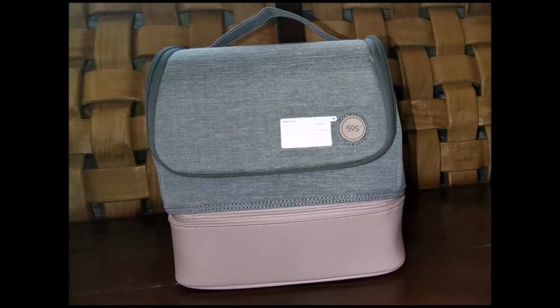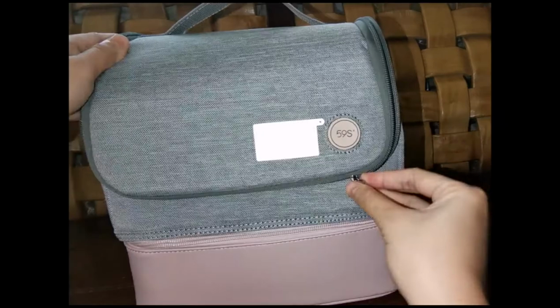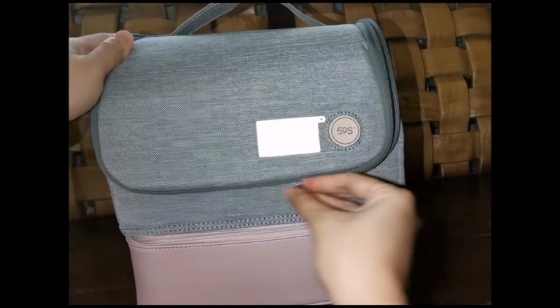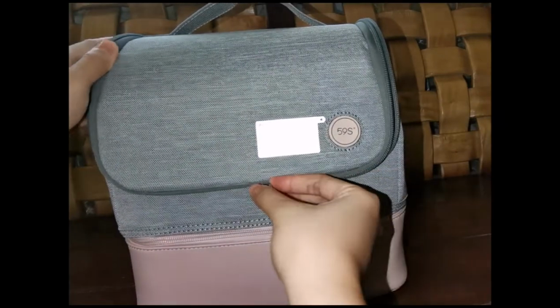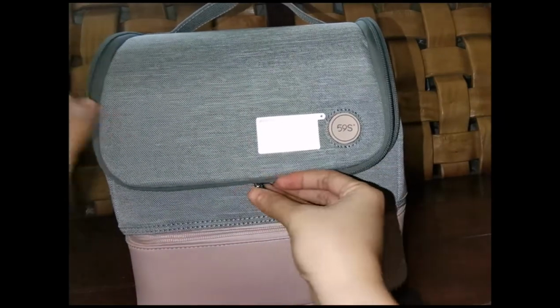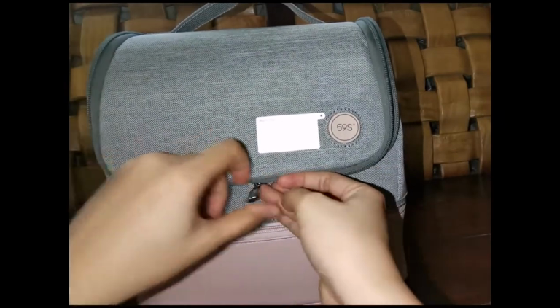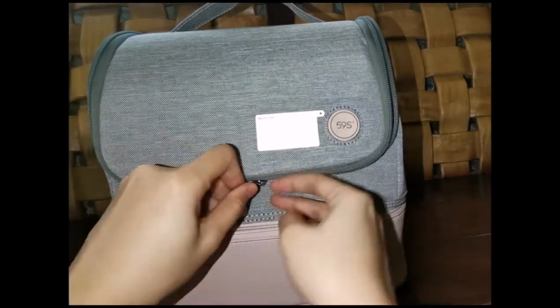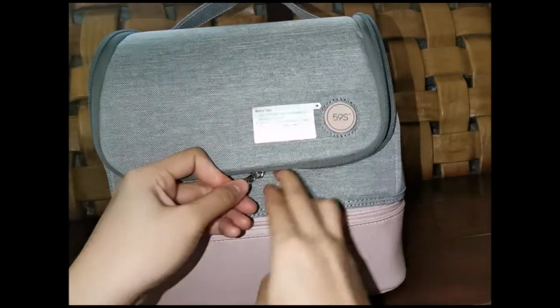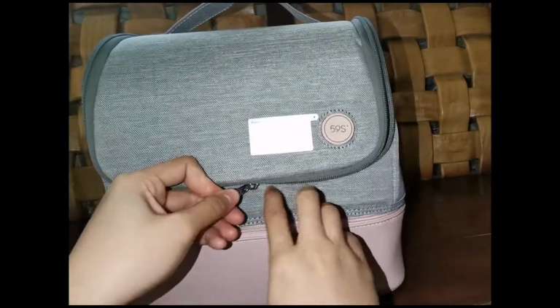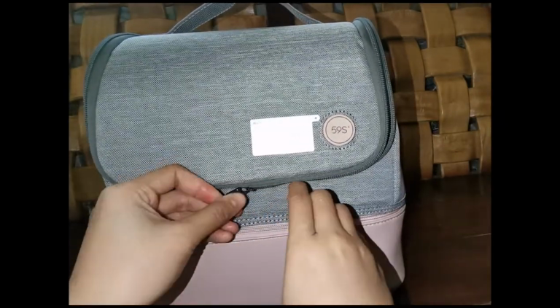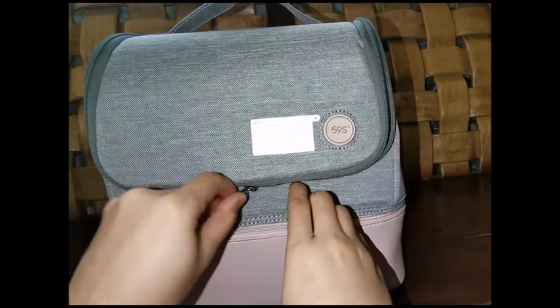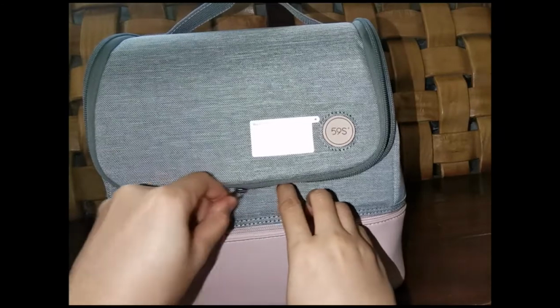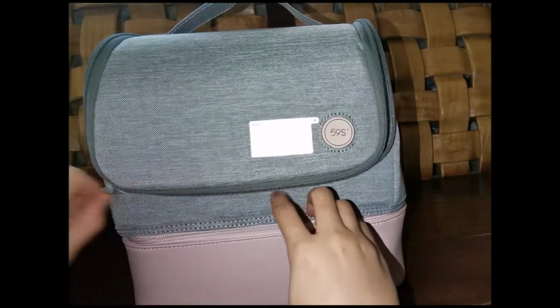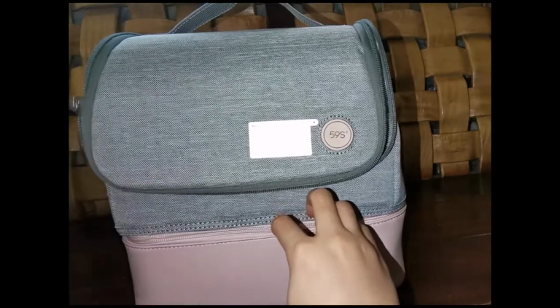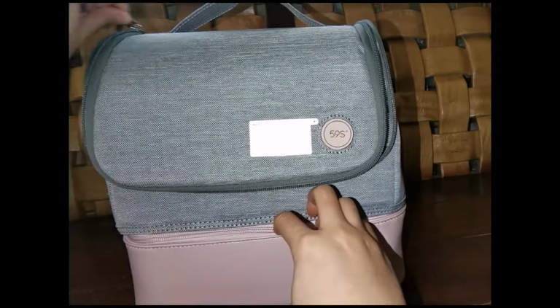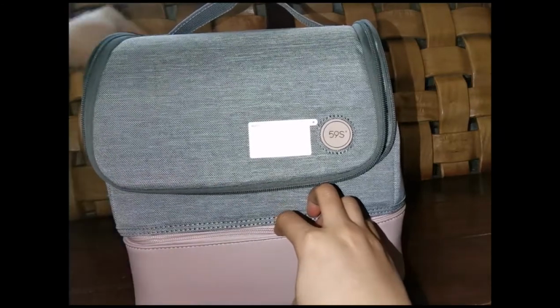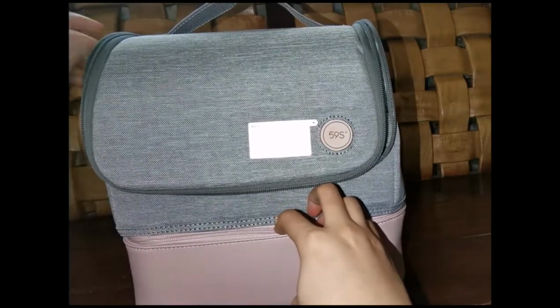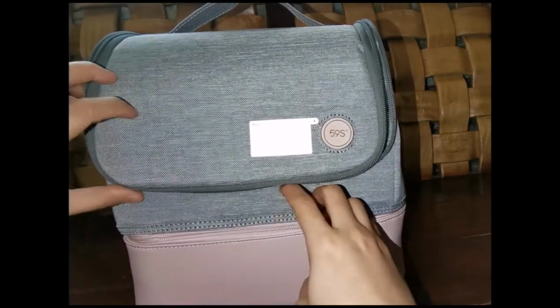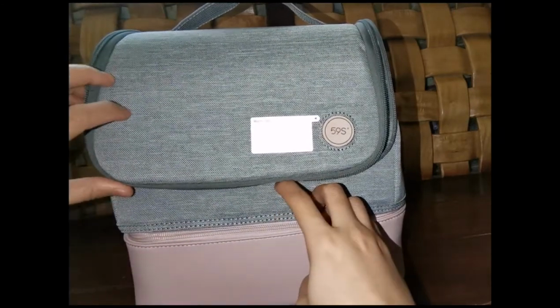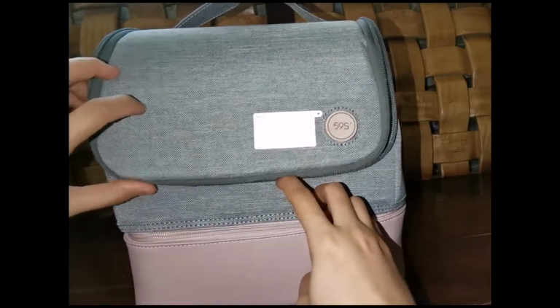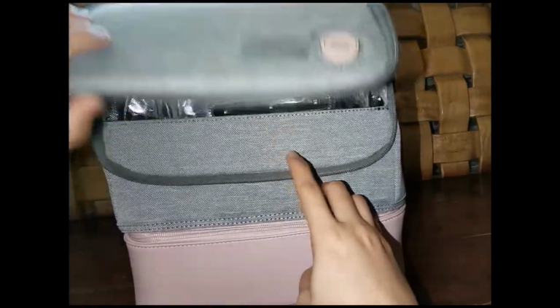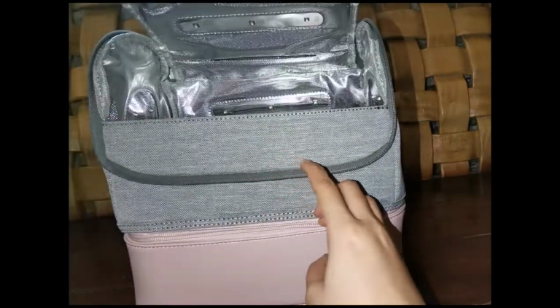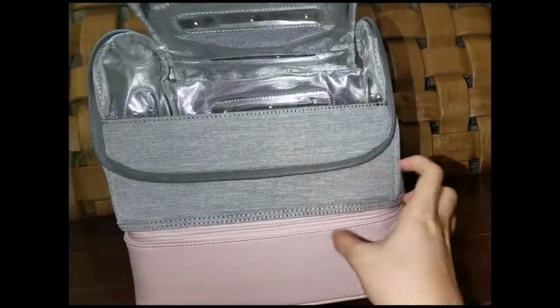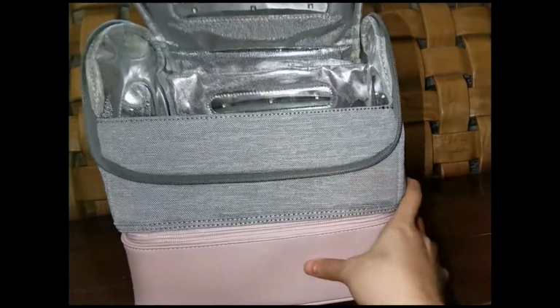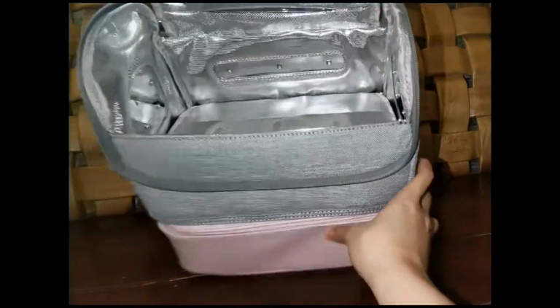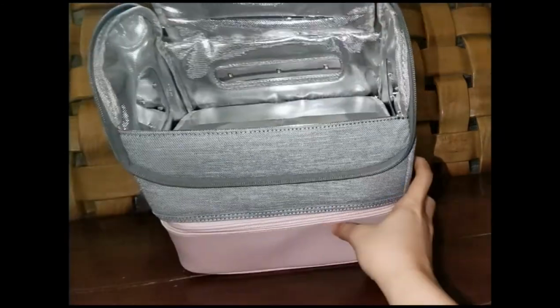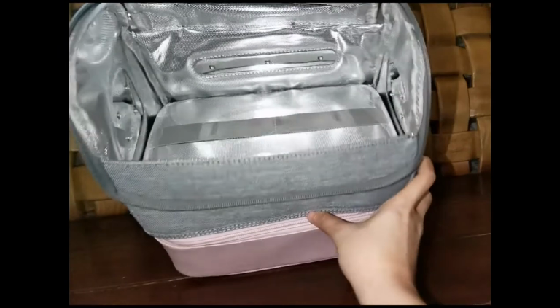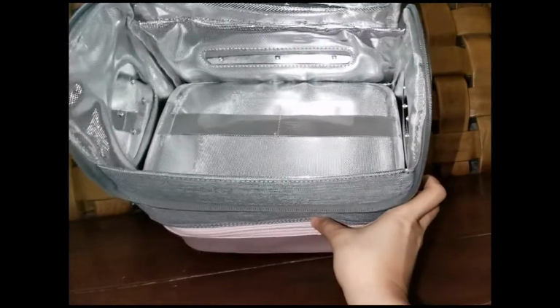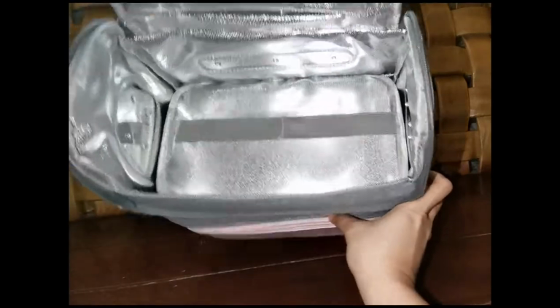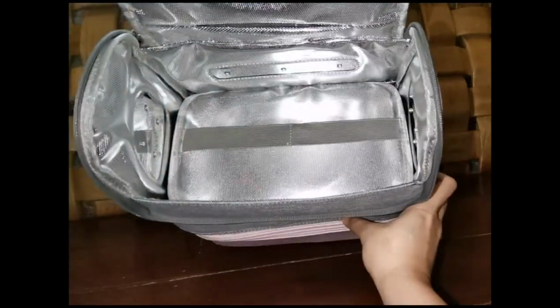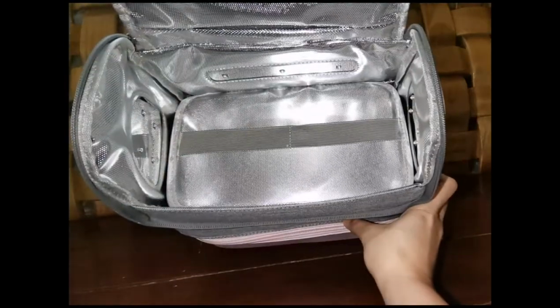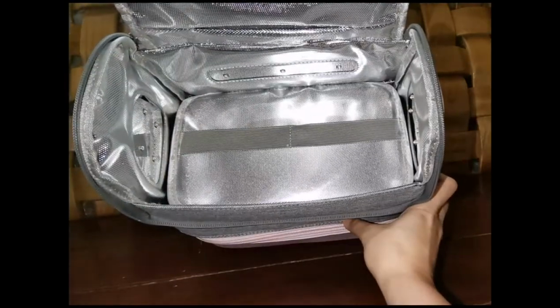It has a sterilize button, ultraviolet LED light, sterilized compartment, storage compartment, power supply interface, and viewport.